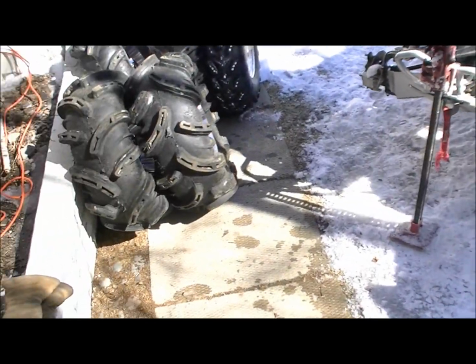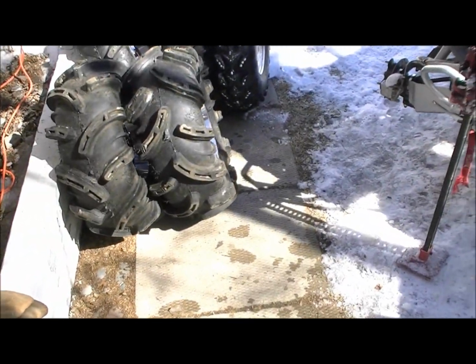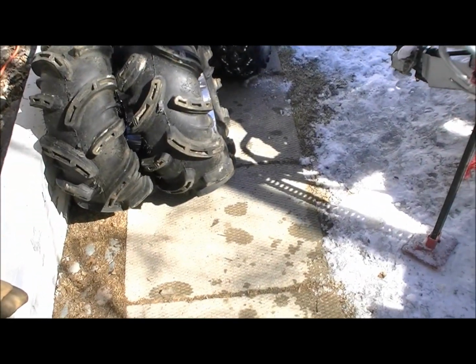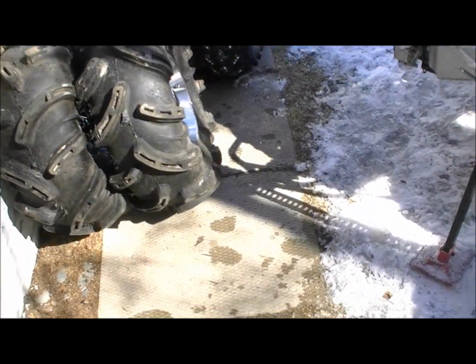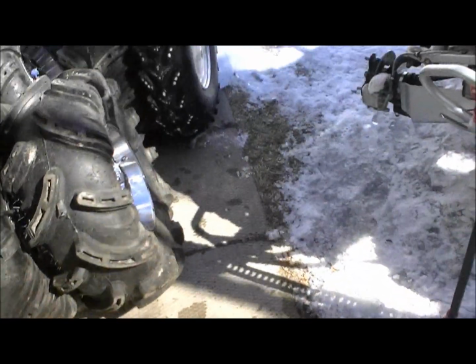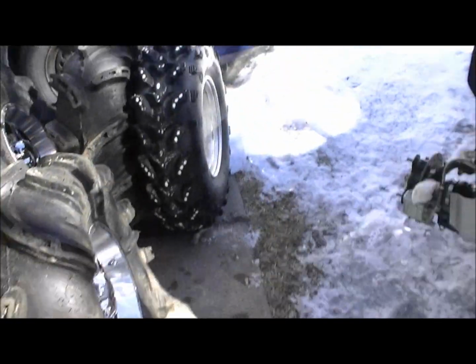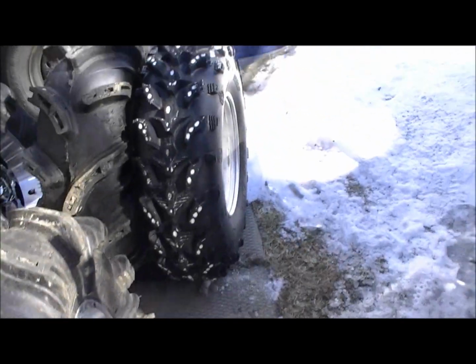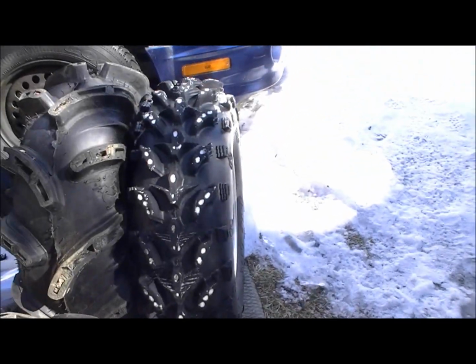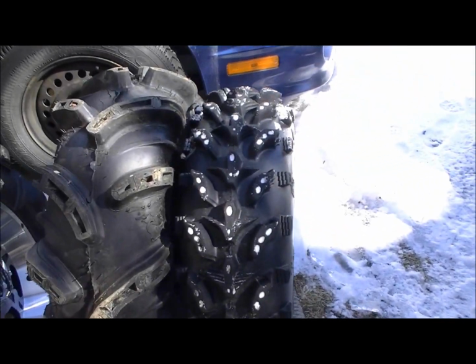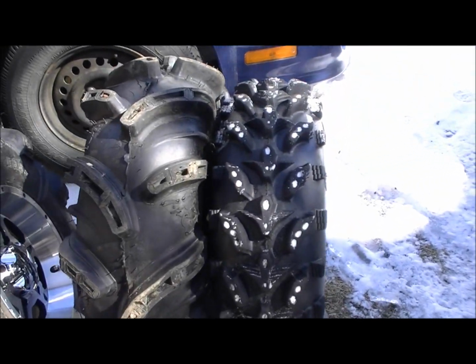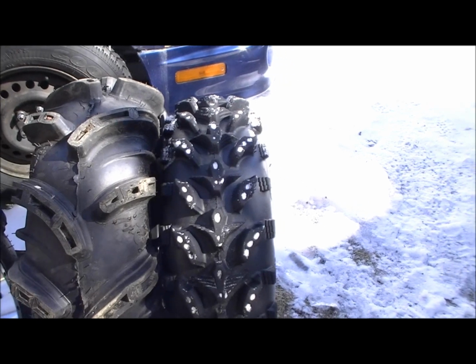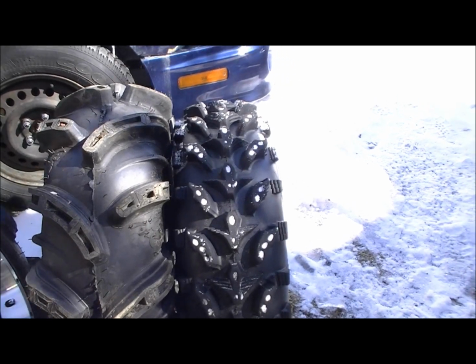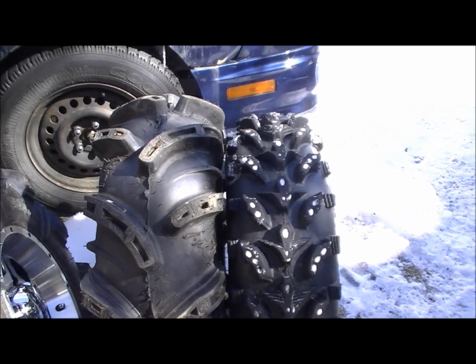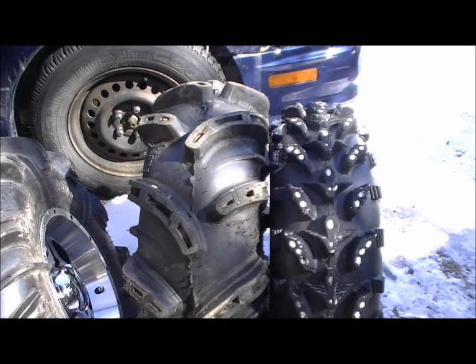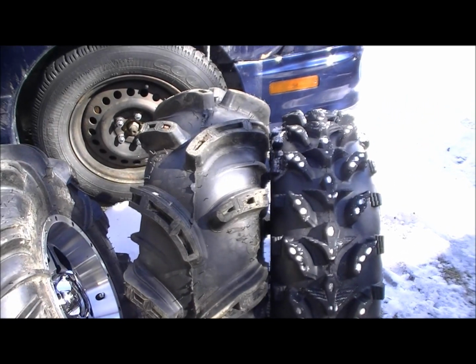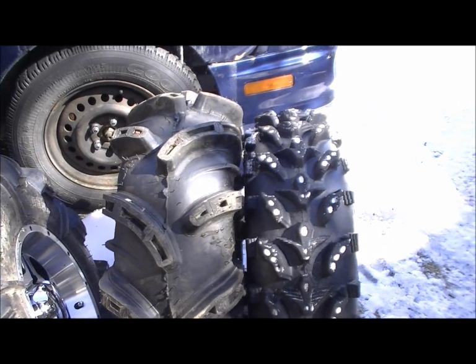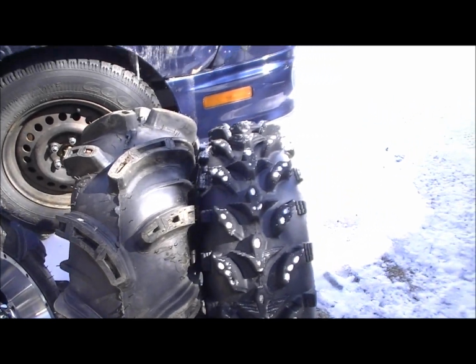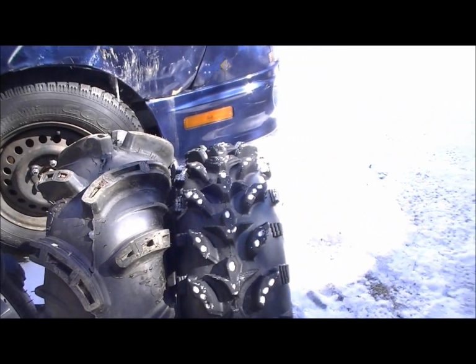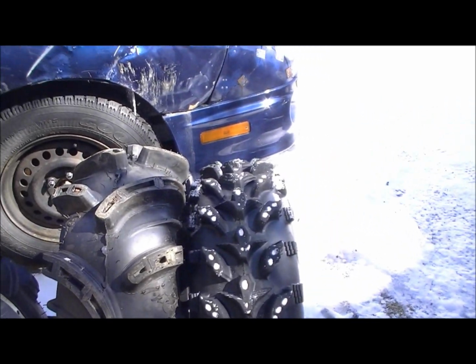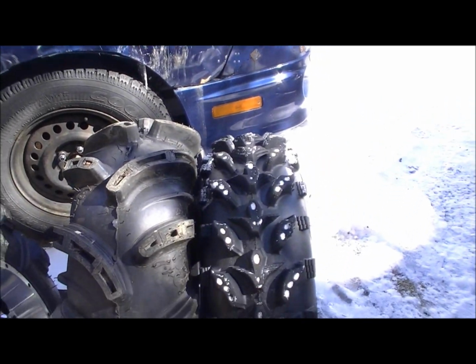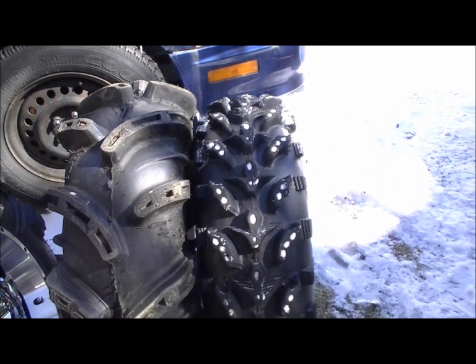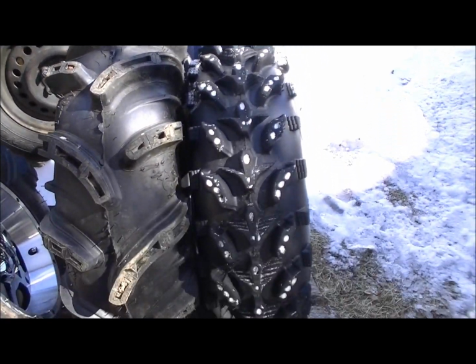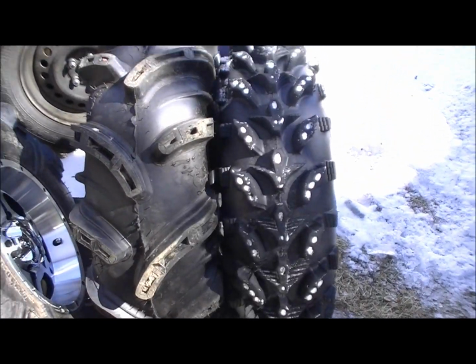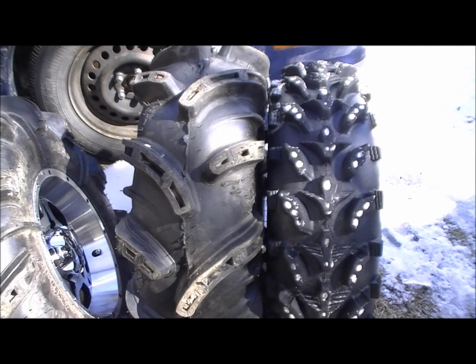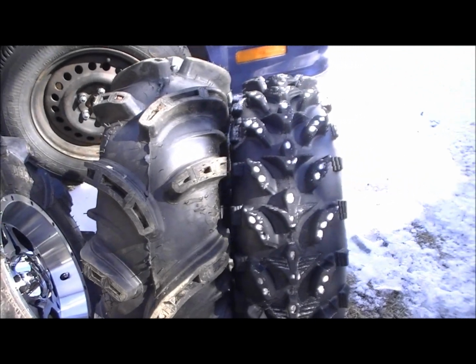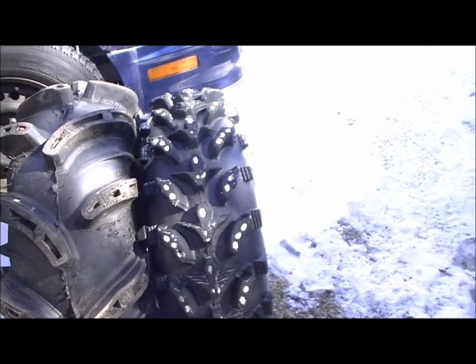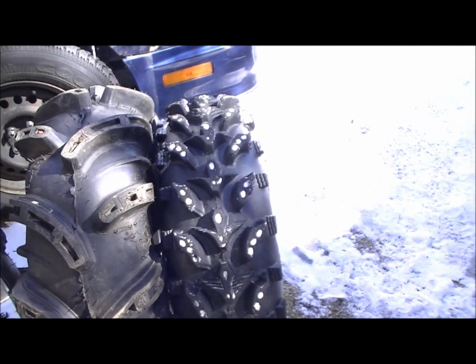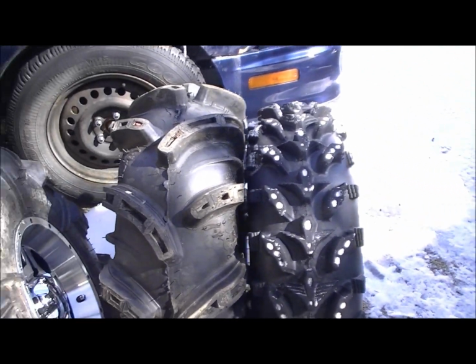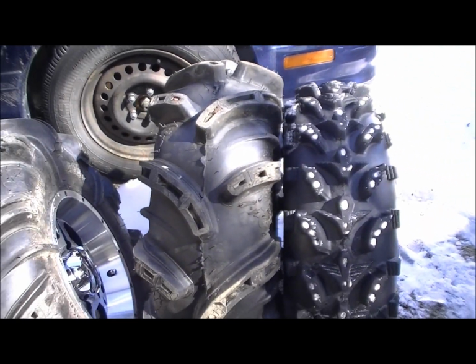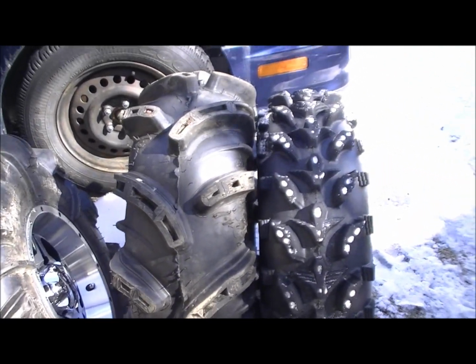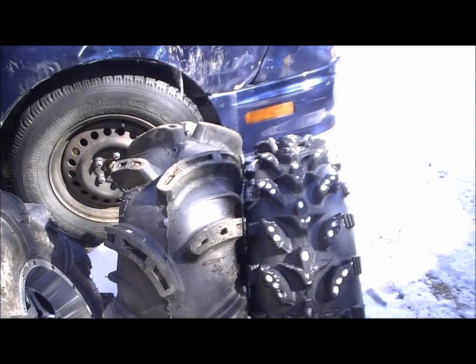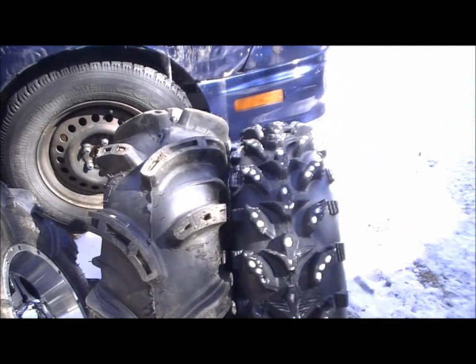So I got one tire off here, just a little comparison — there's the two front tires. A little bit of a difference, it'll be on there soon.